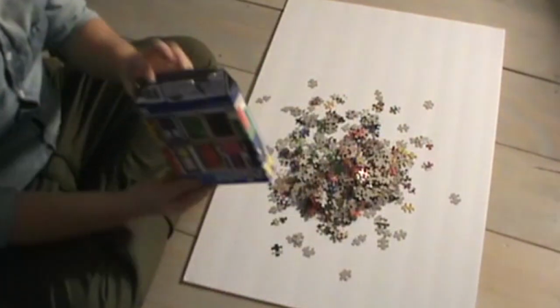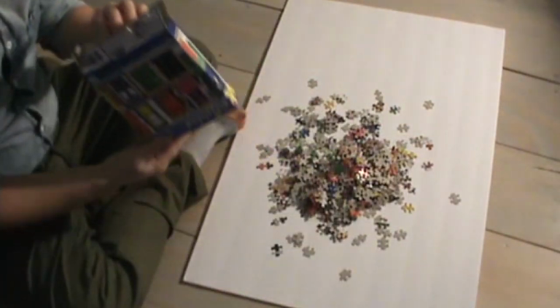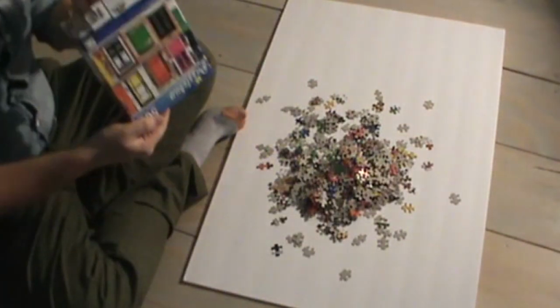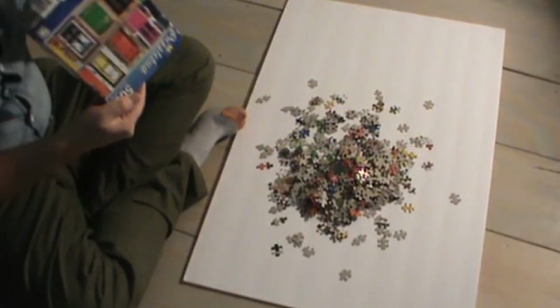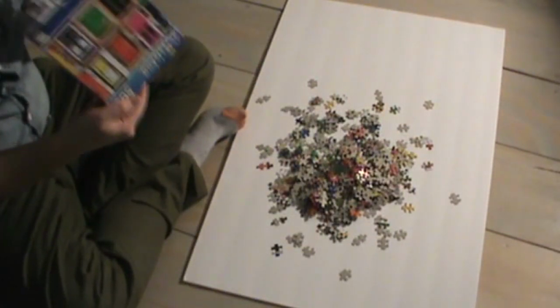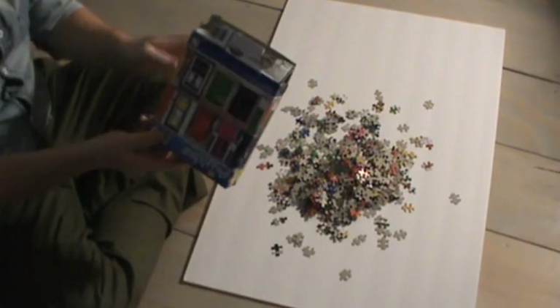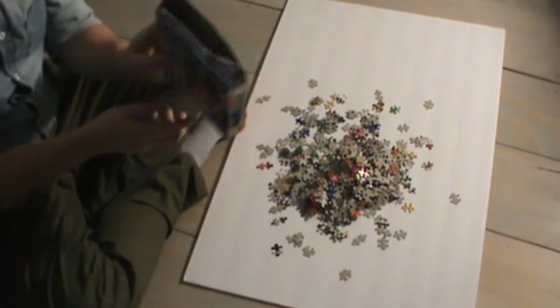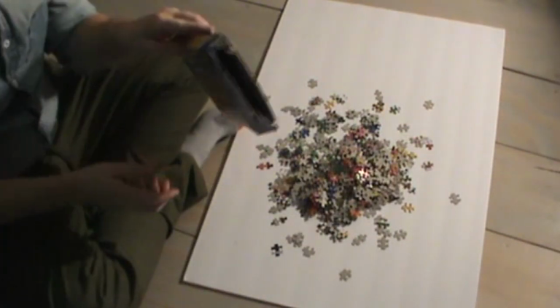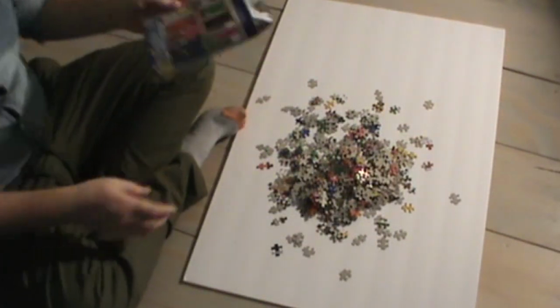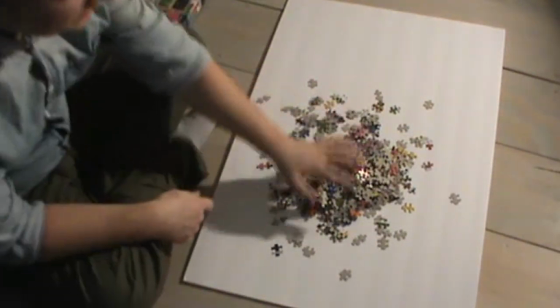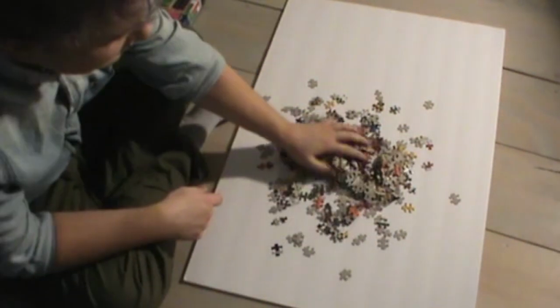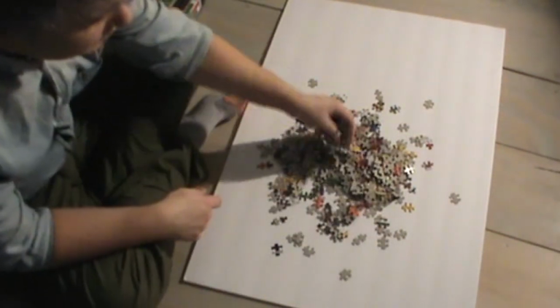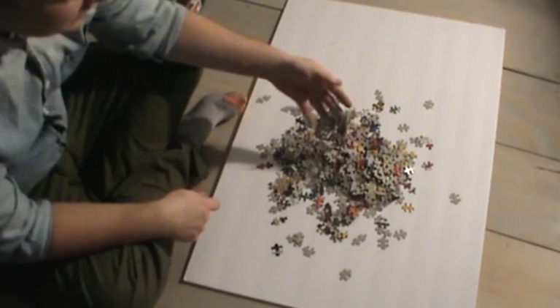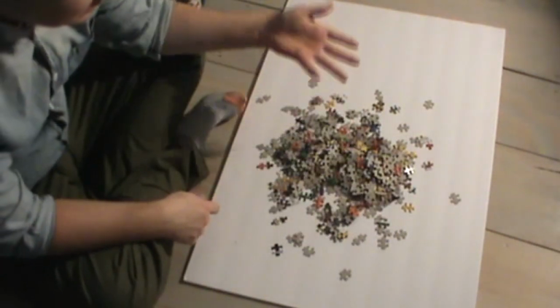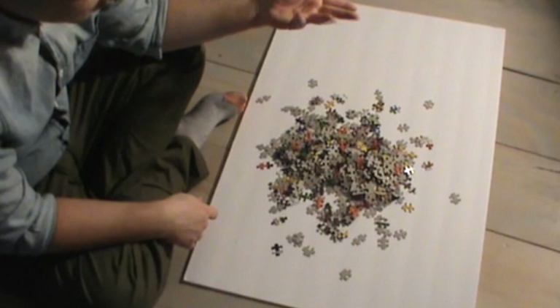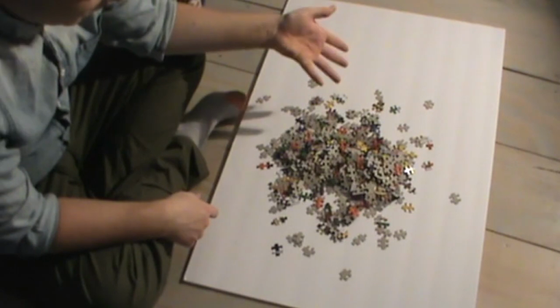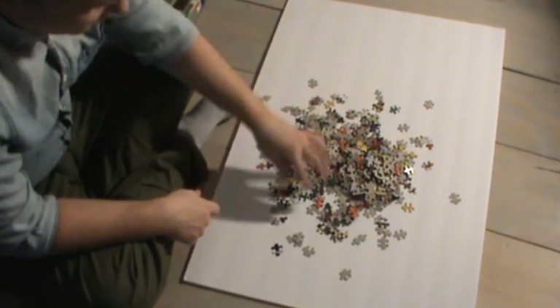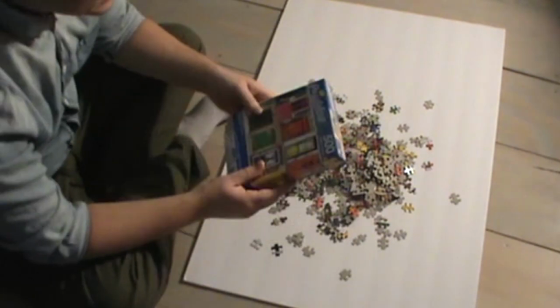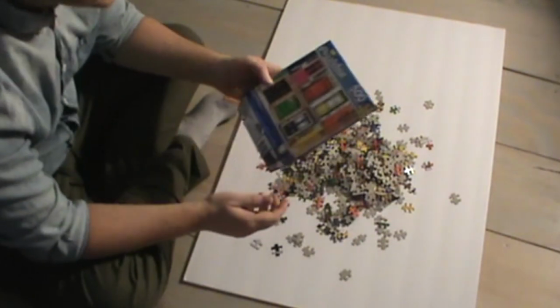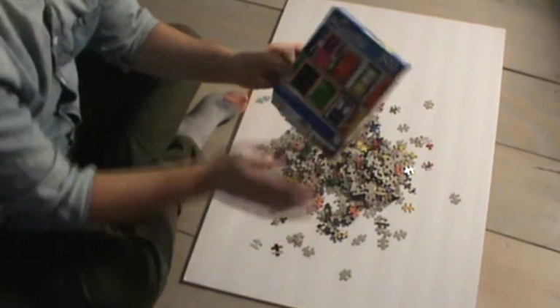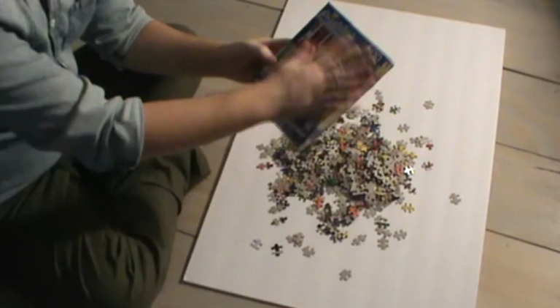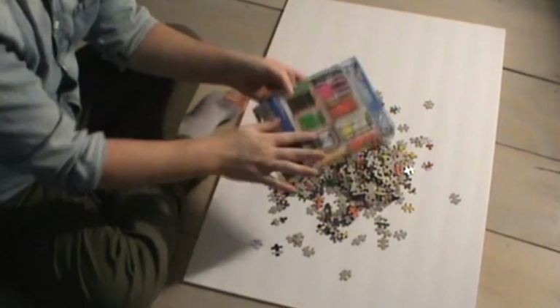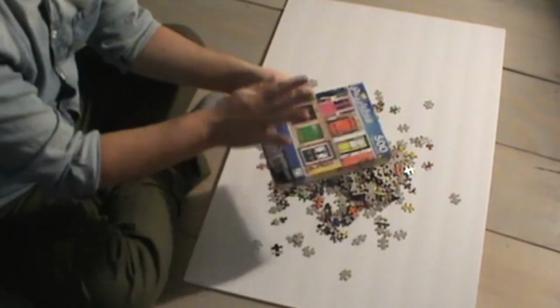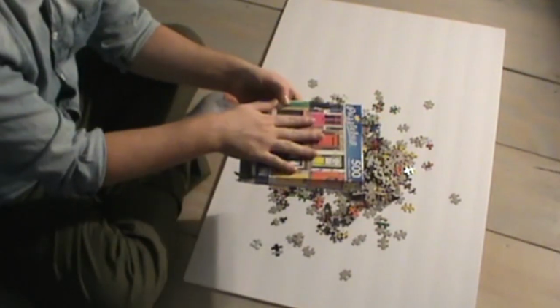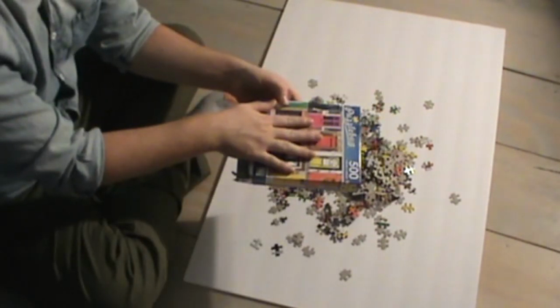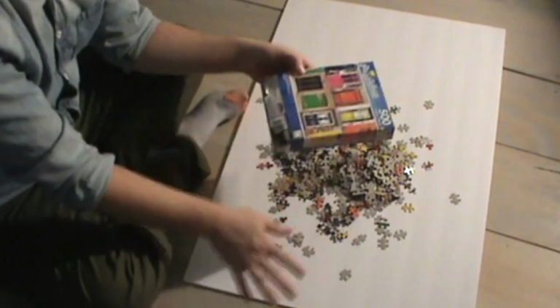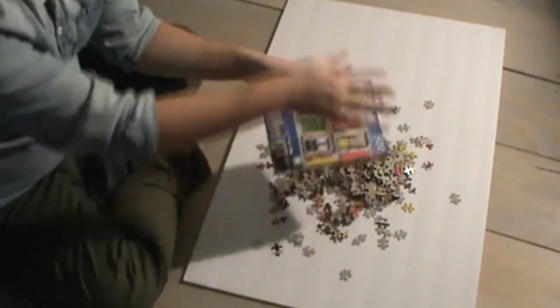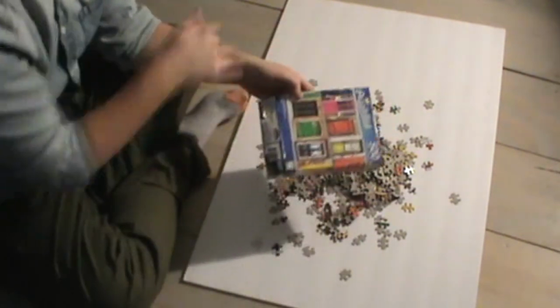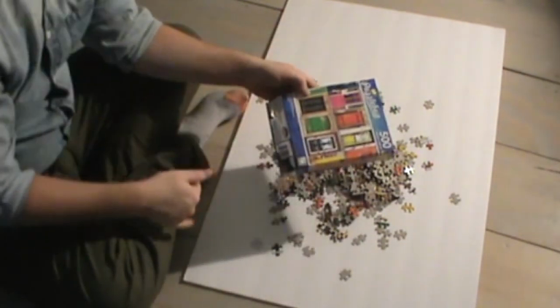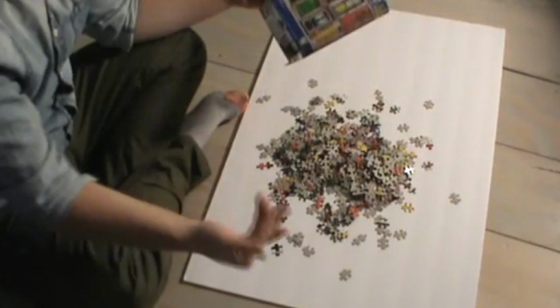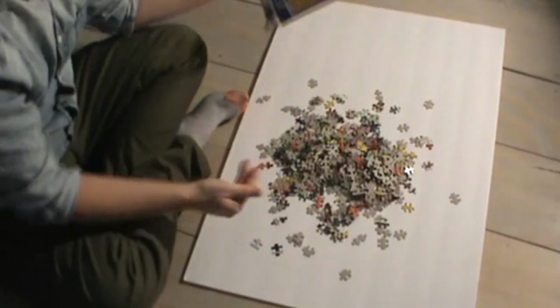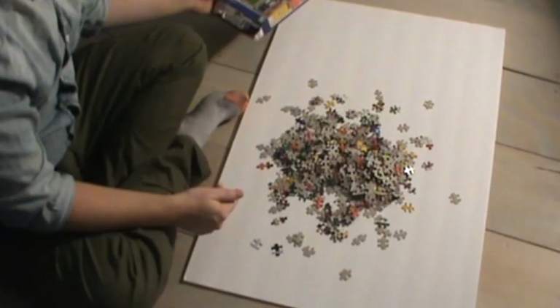Hopefully none of the pieces are missing in my little box. This is 500 pieces. What I like to do is just follow the box and start with your border and work your way in.